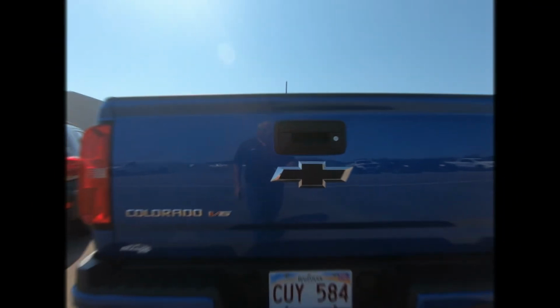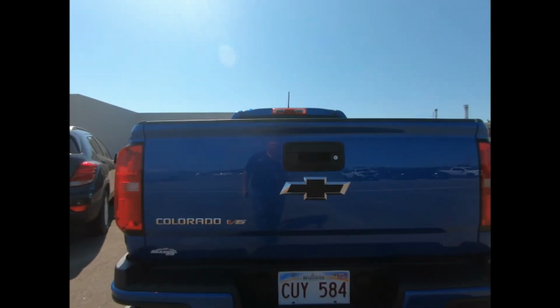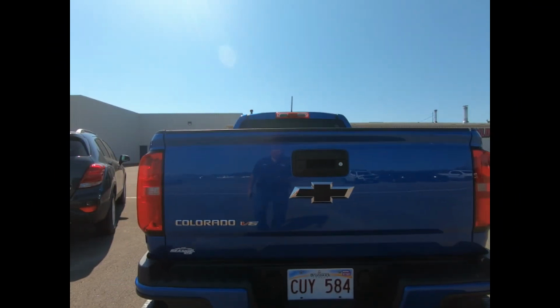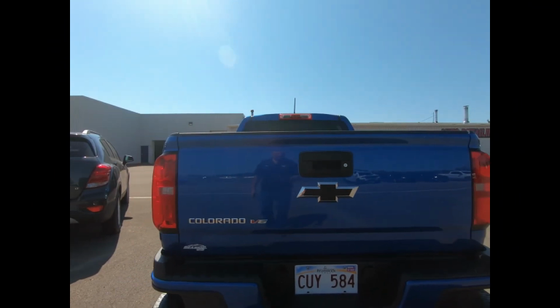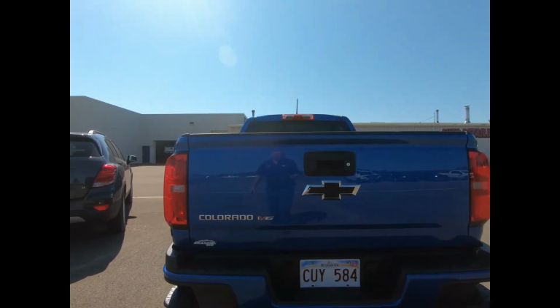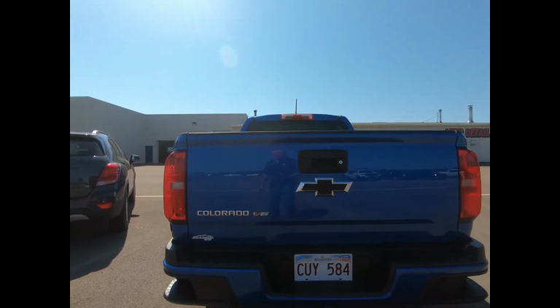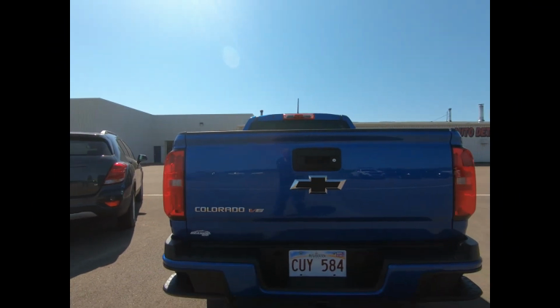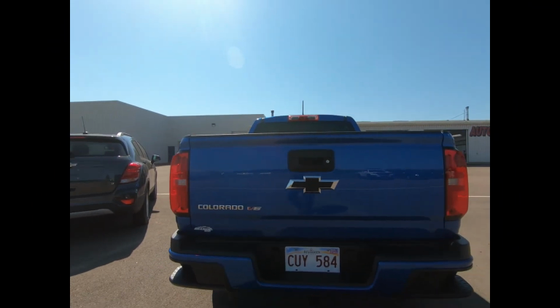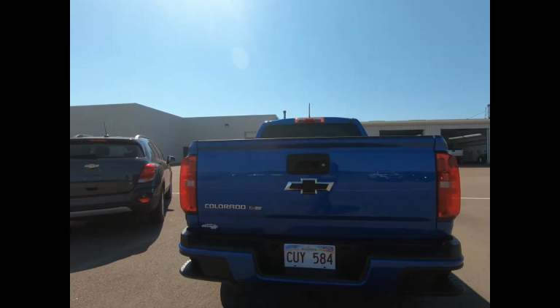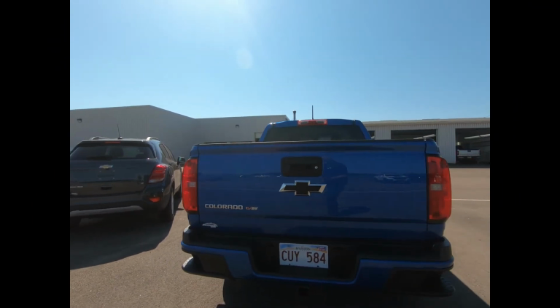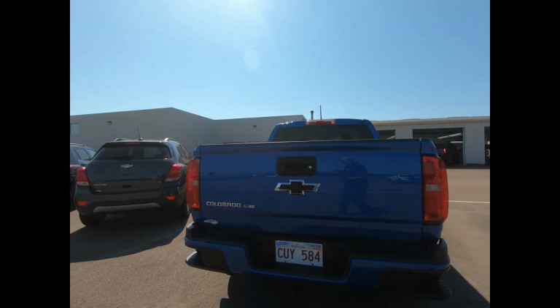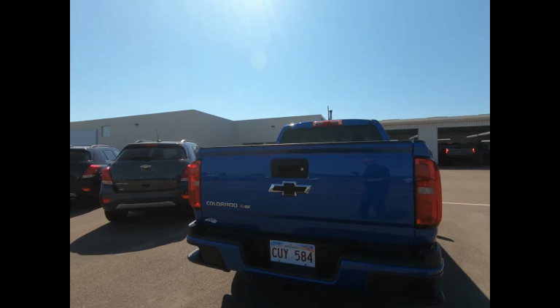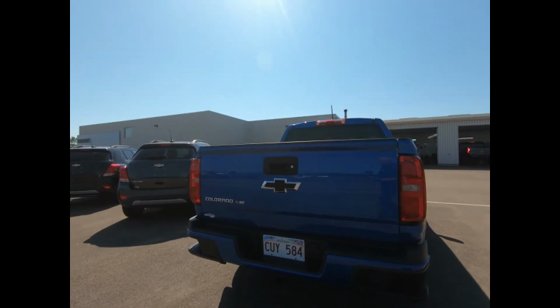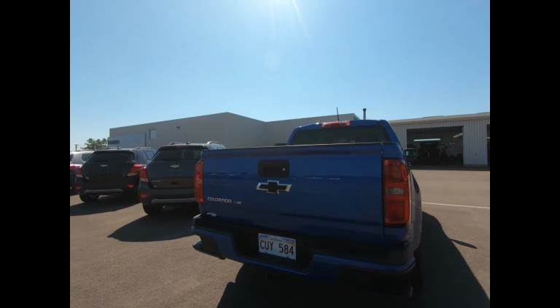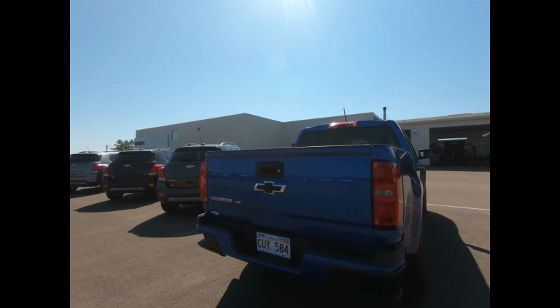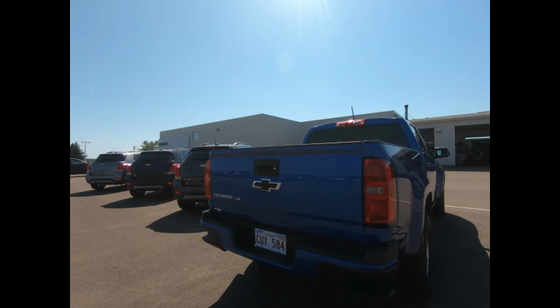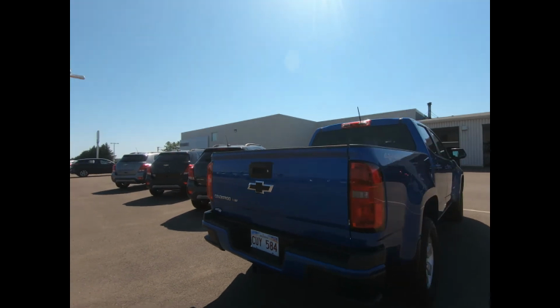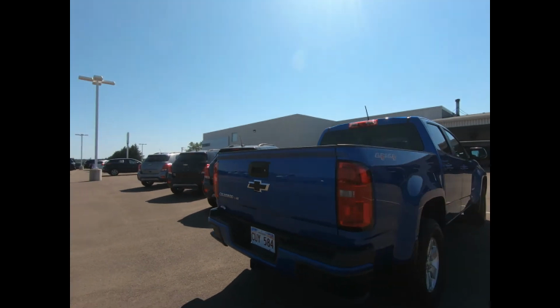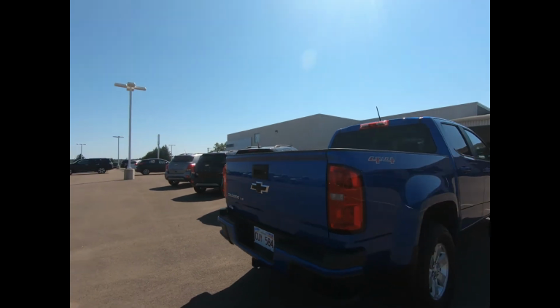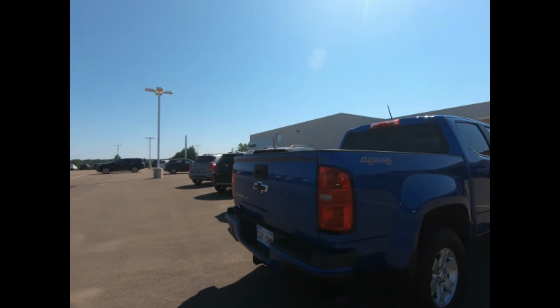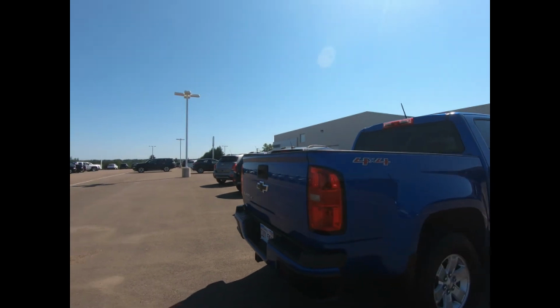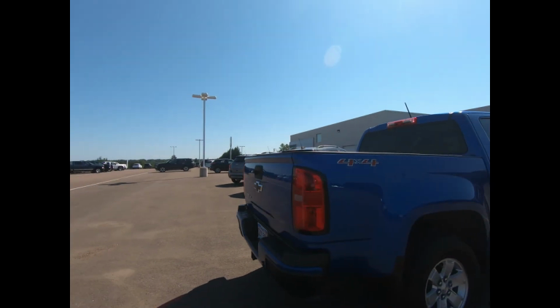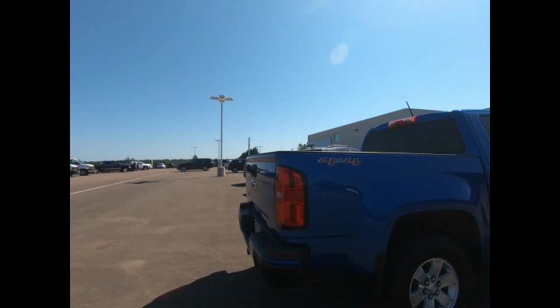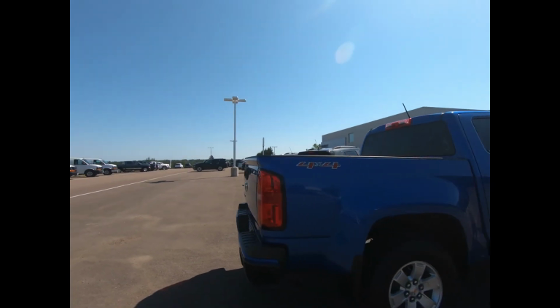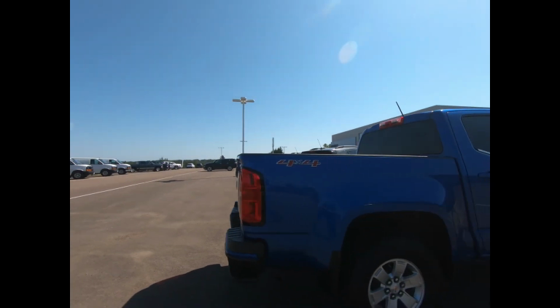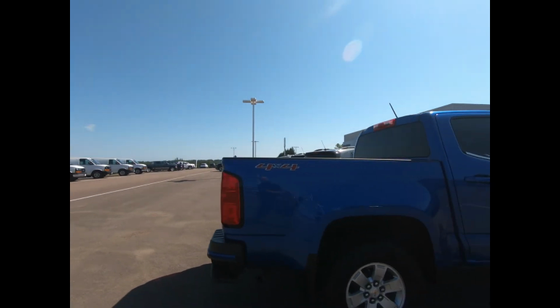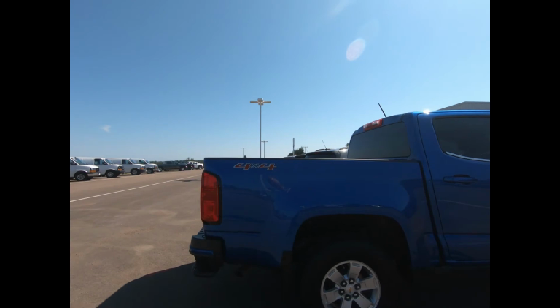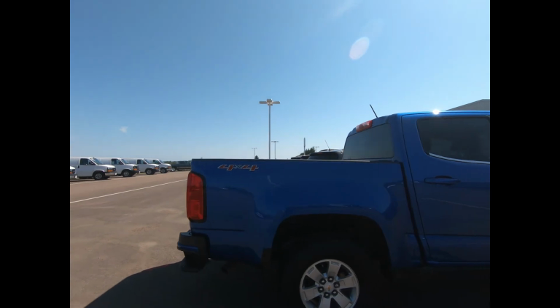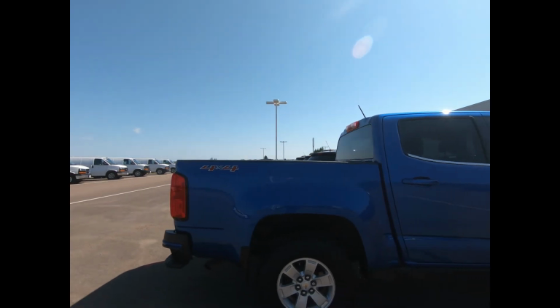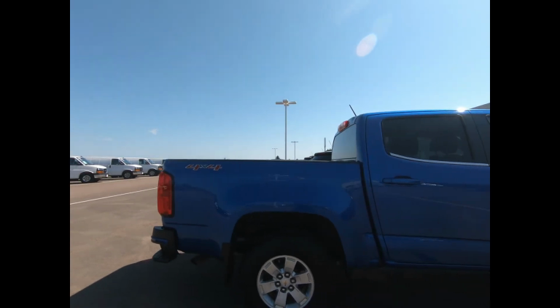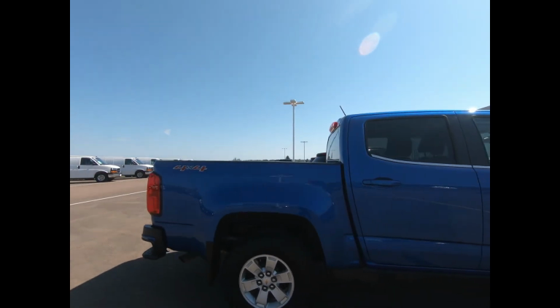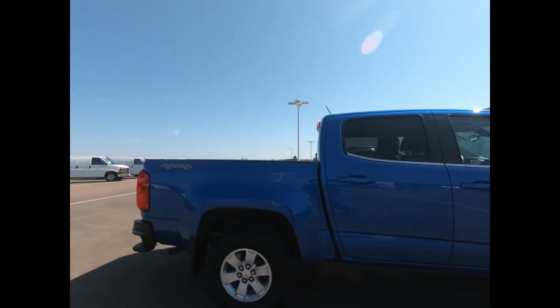Balance of the new vehicle warranty is in effect until July 2022 or 60,000 kilometers, and balance of the powertrain warranty is in effect until July 2024 or 100,000 kilometers.